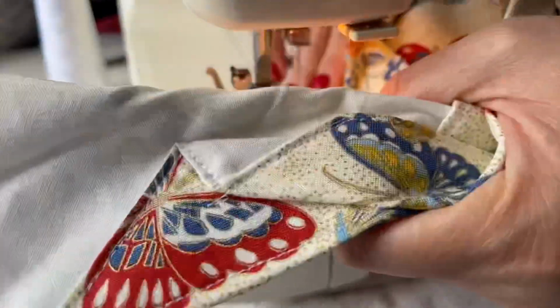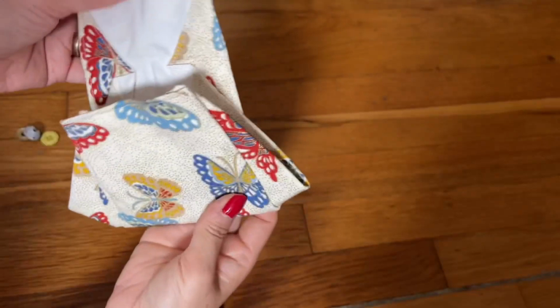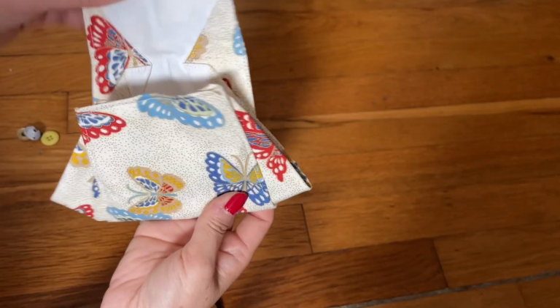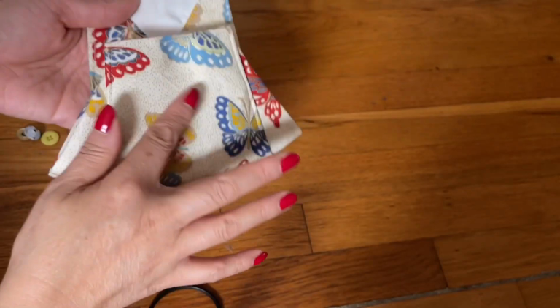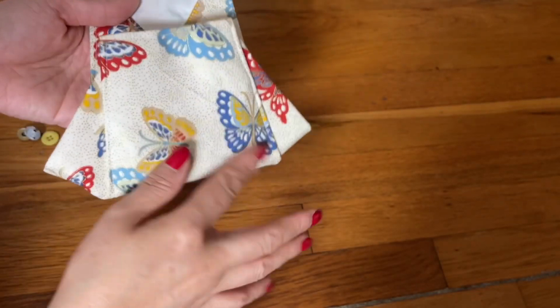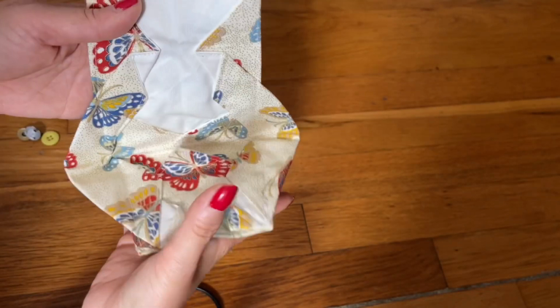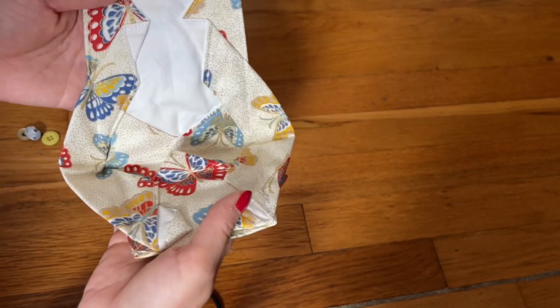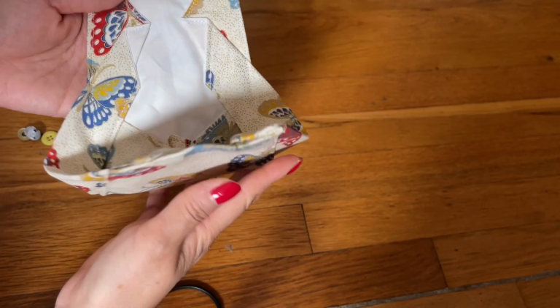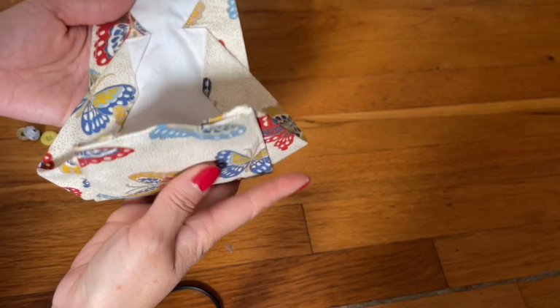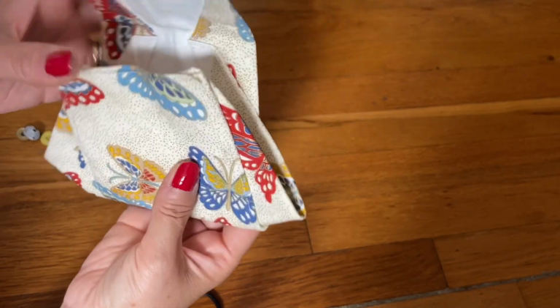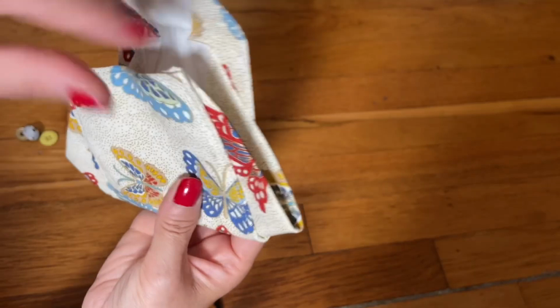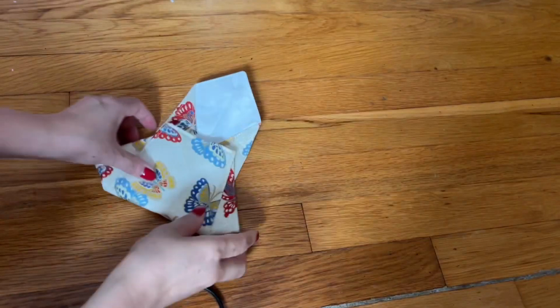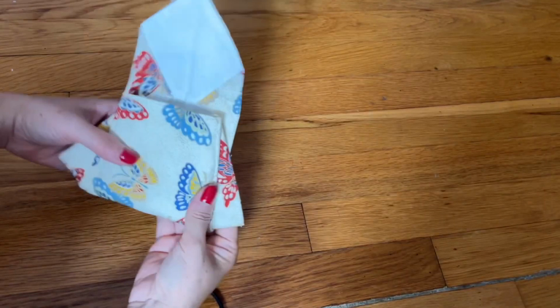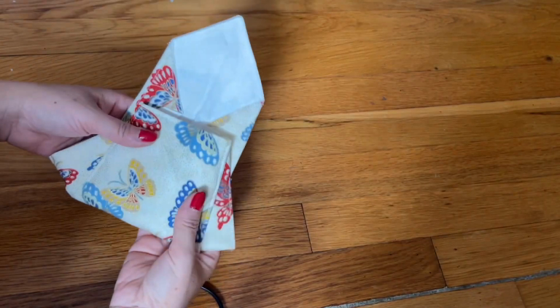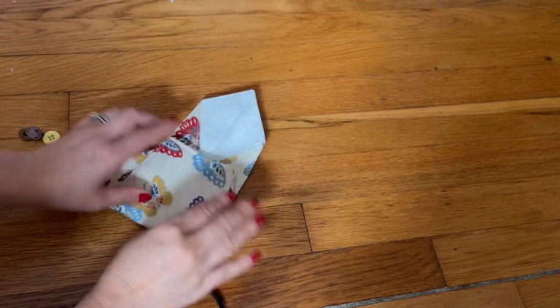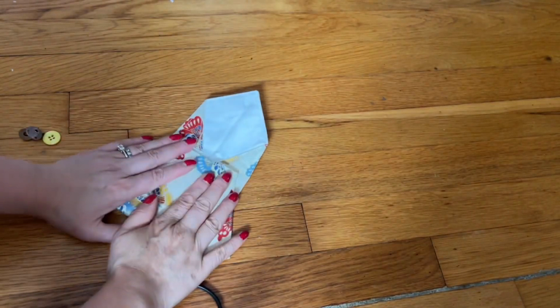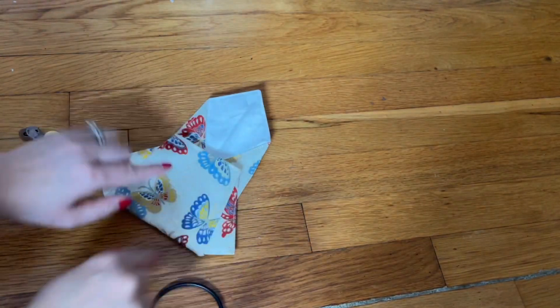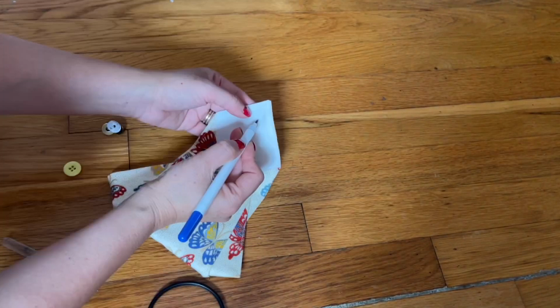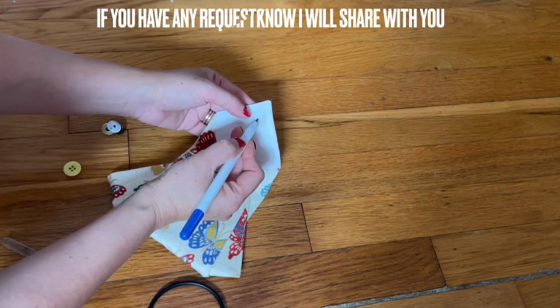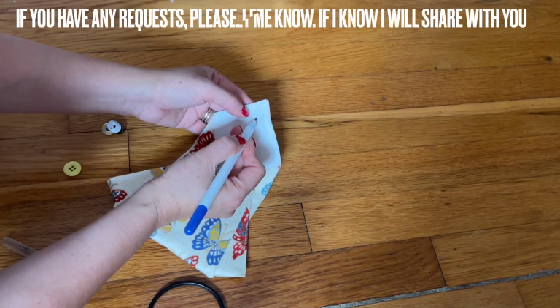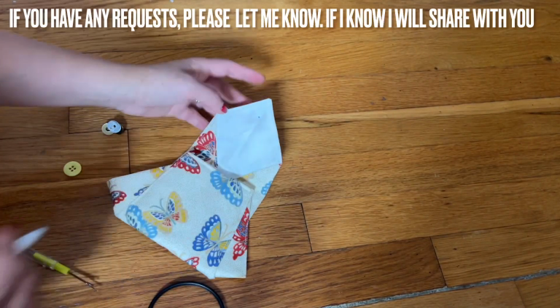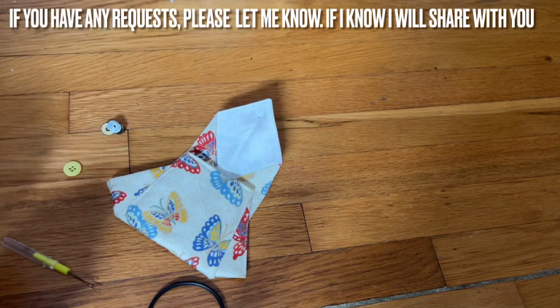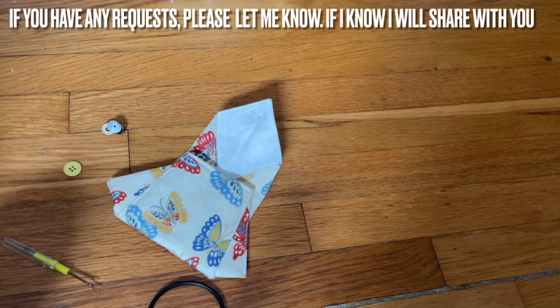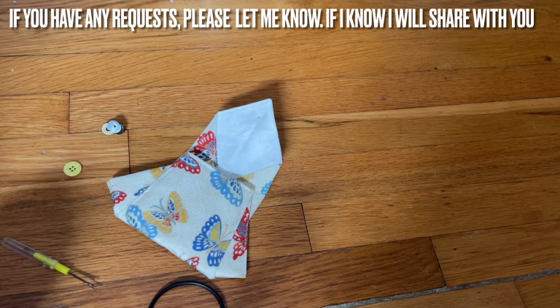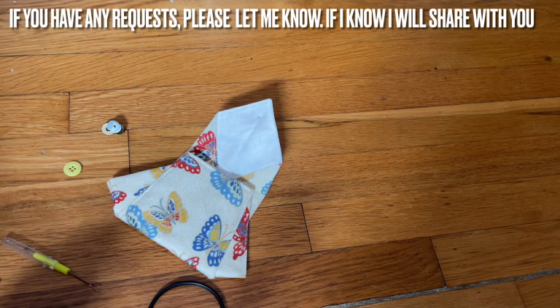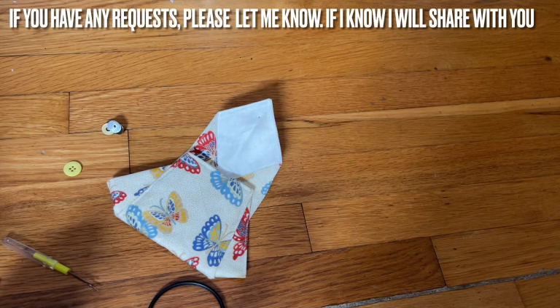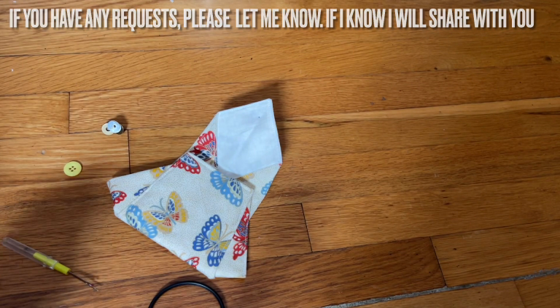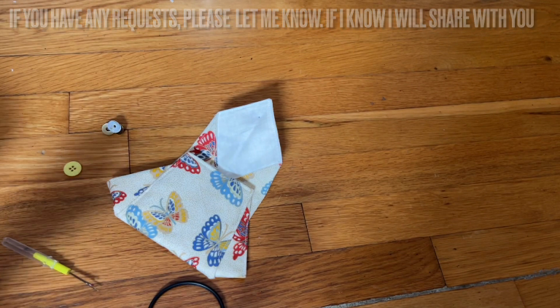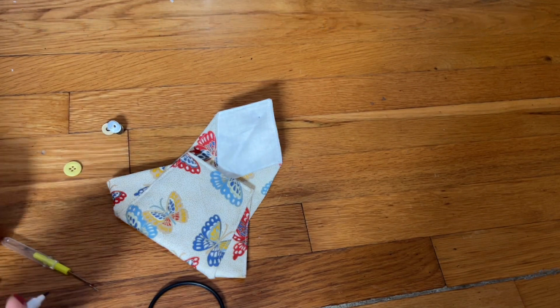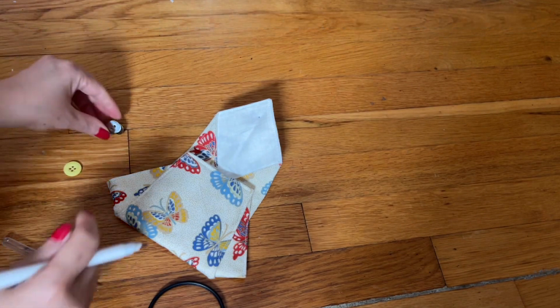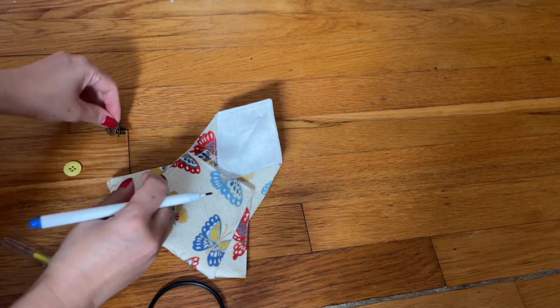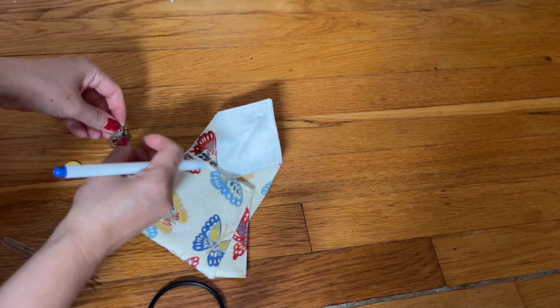When you're done sewing around, look at this — this is how it looks. I'm going to add the button on the side now, an inch away from the edge, and then I'm going to add this.